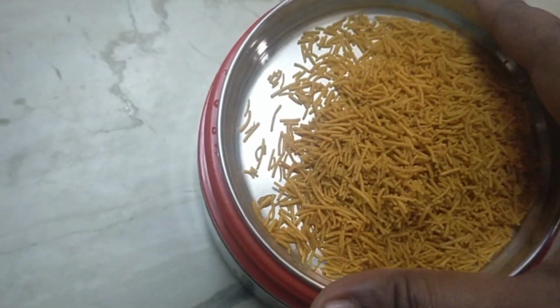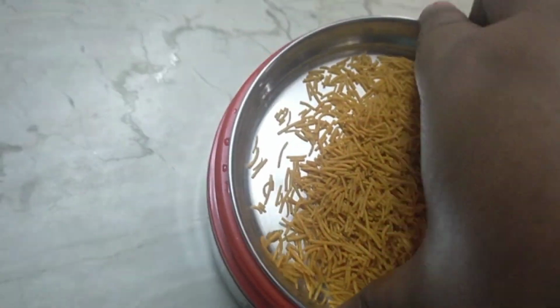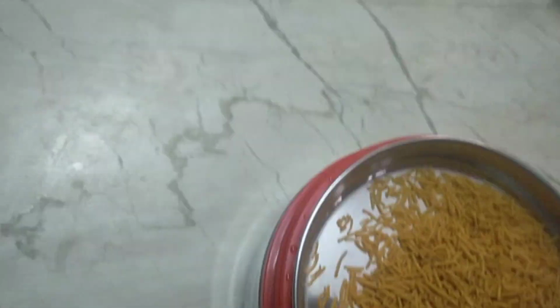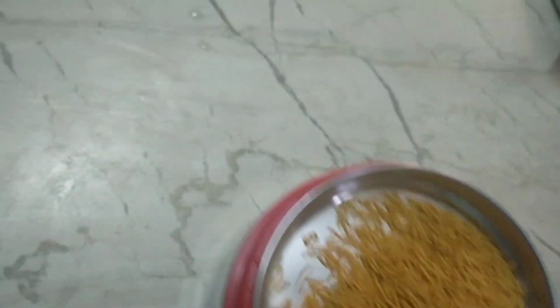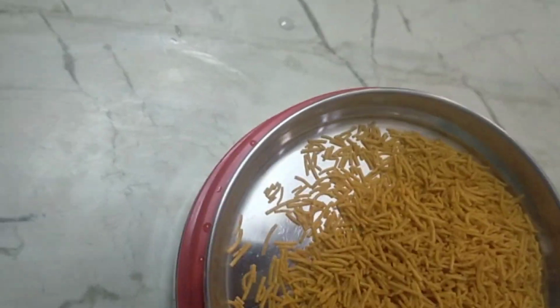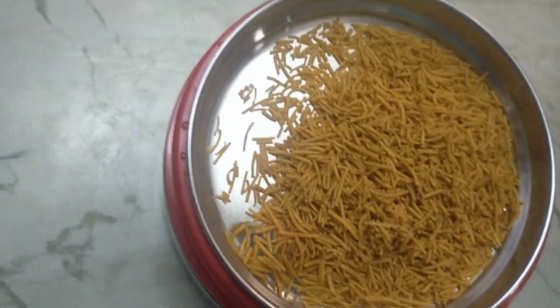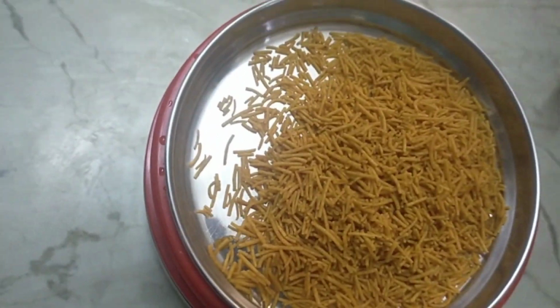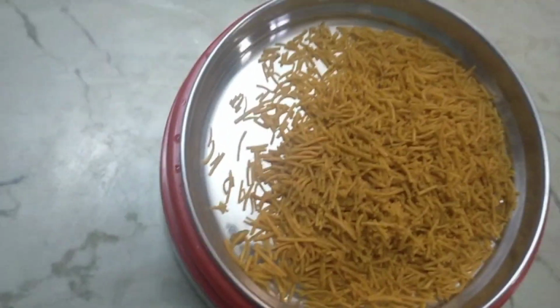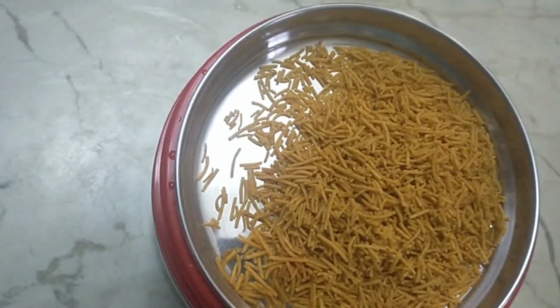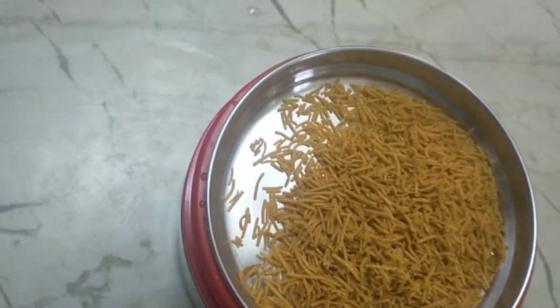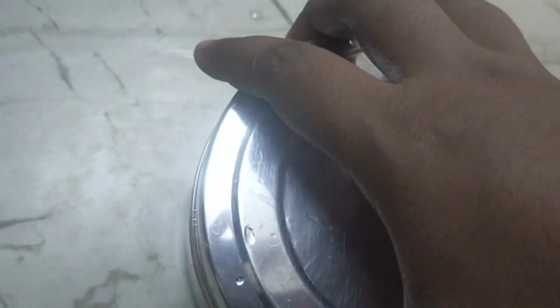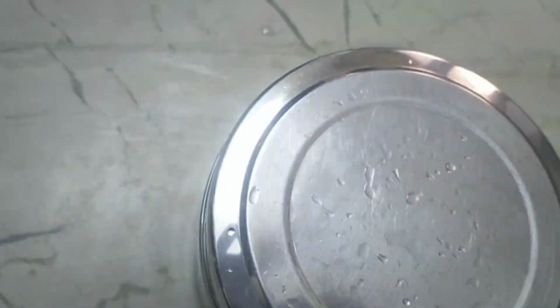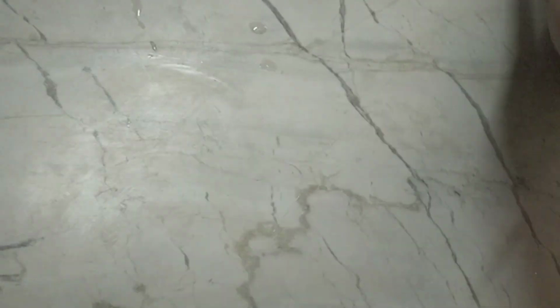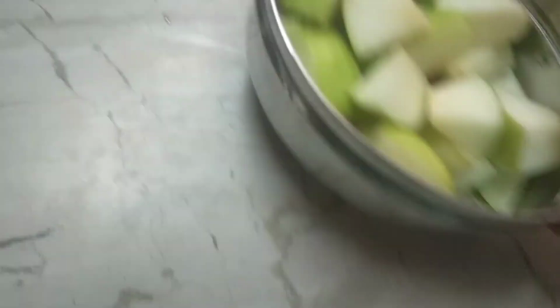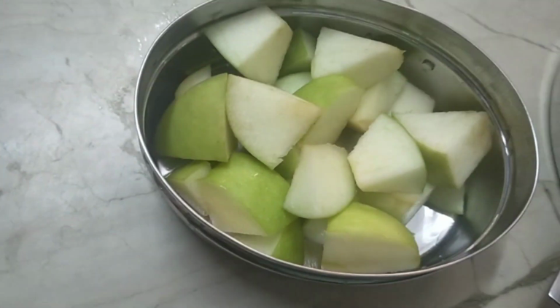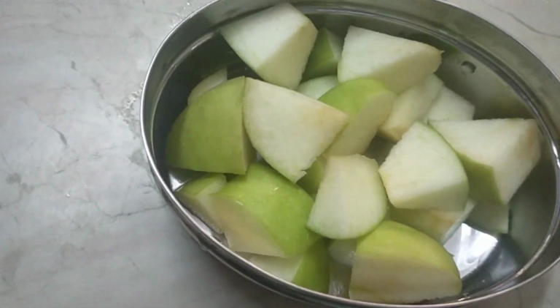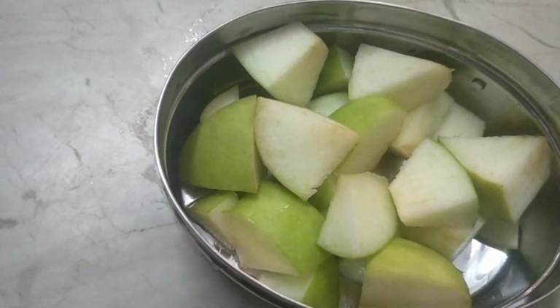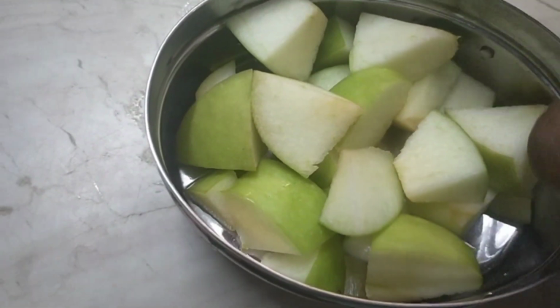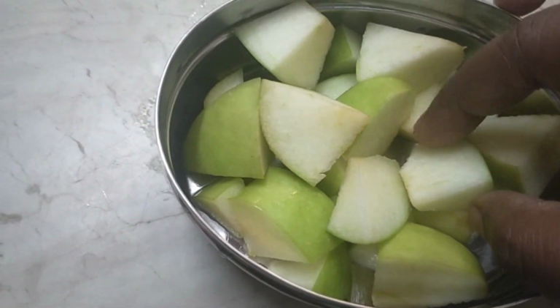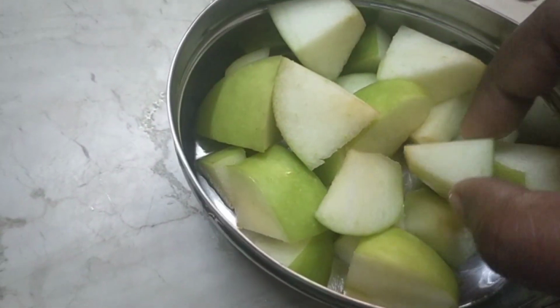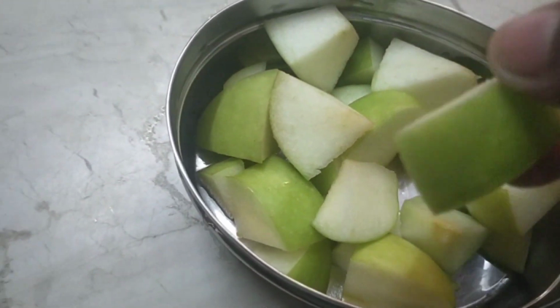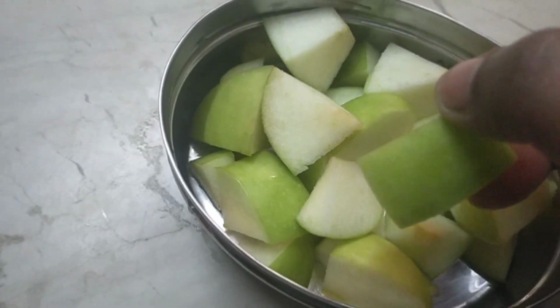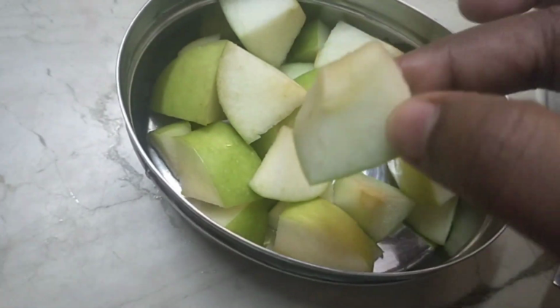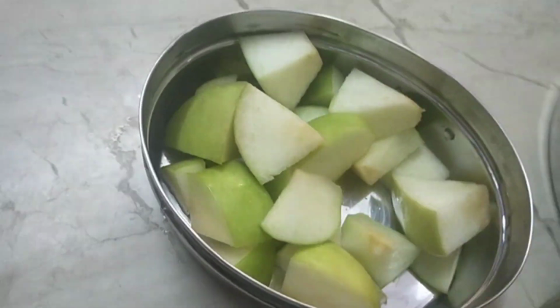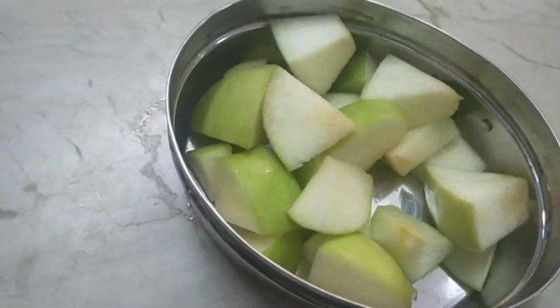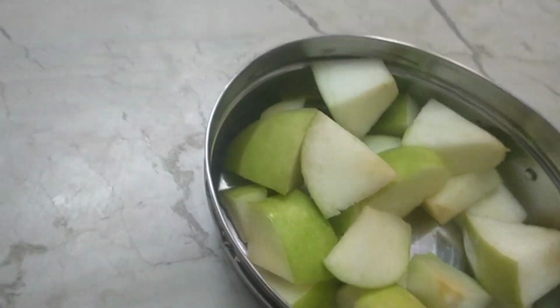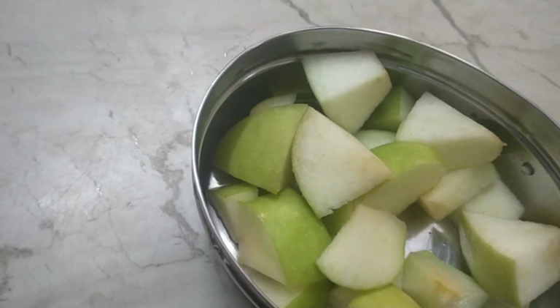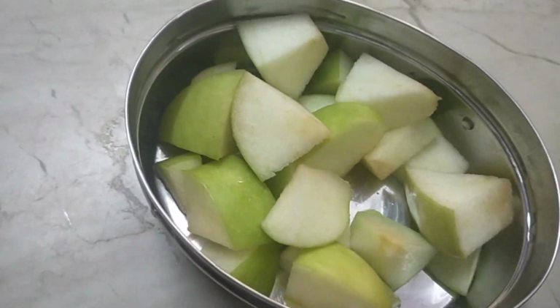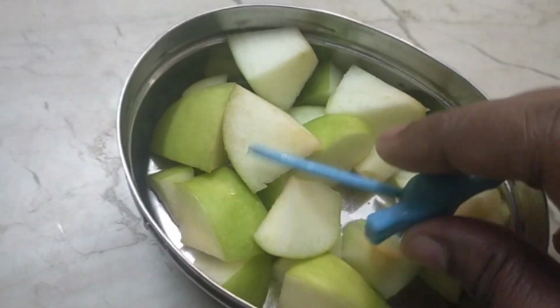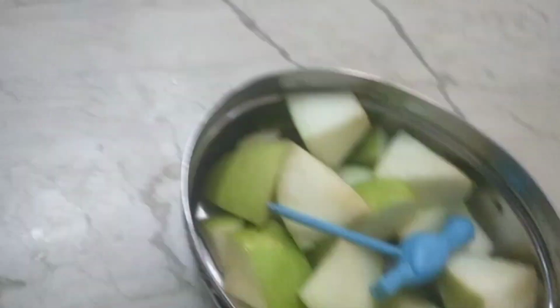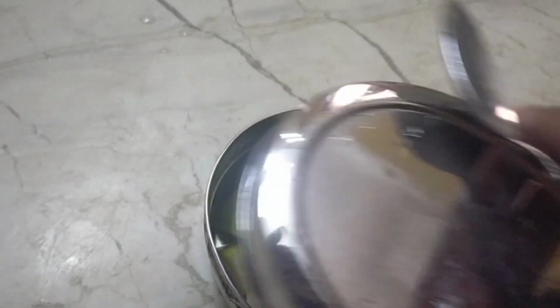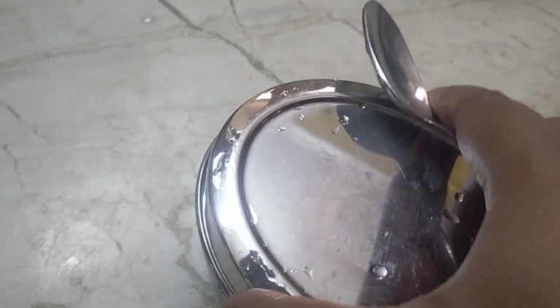This is the lunch box. This is the green apple. This is a pulipa soup. This is a toothpick. This is the lunch bag.